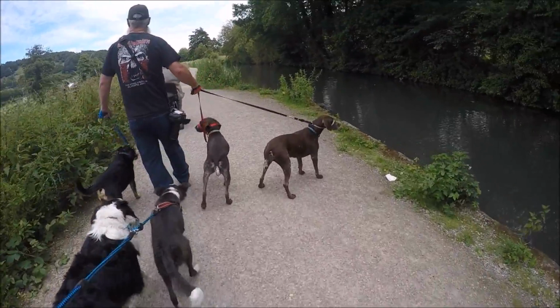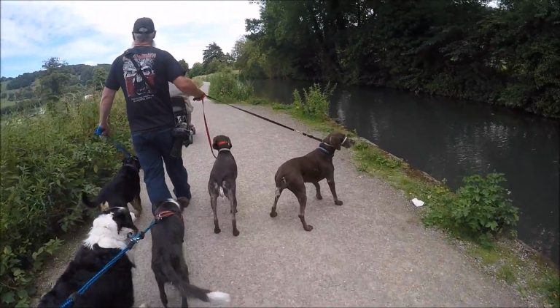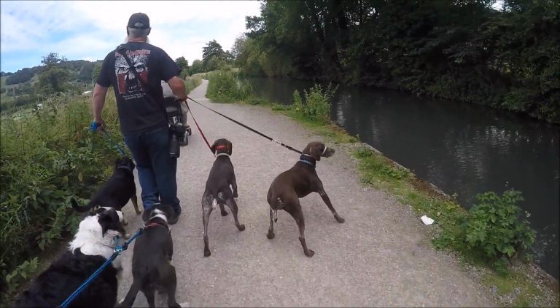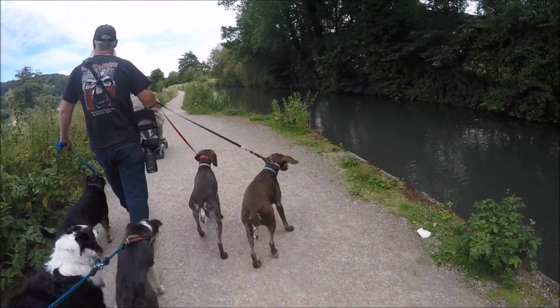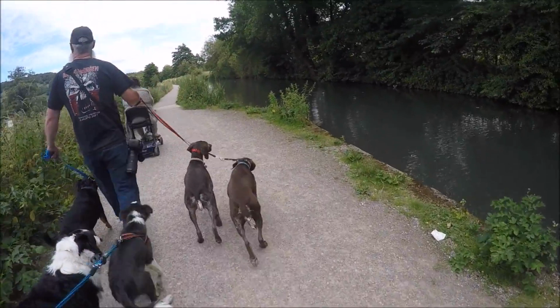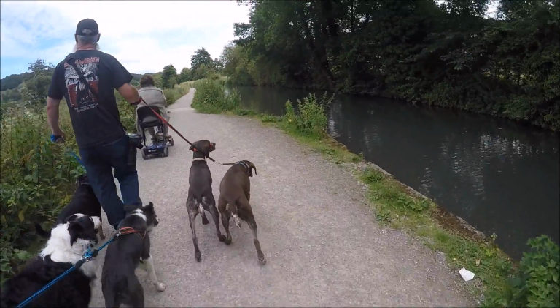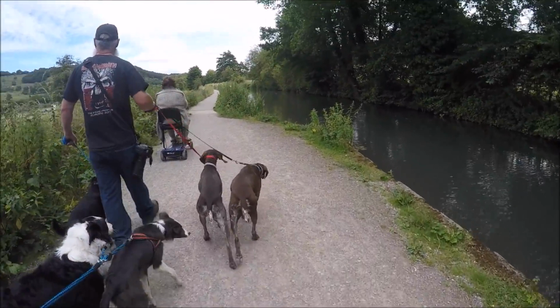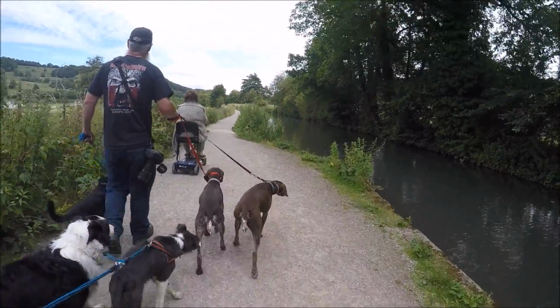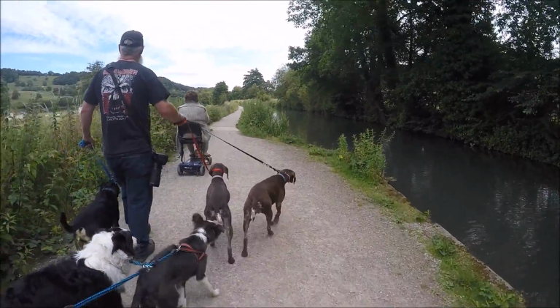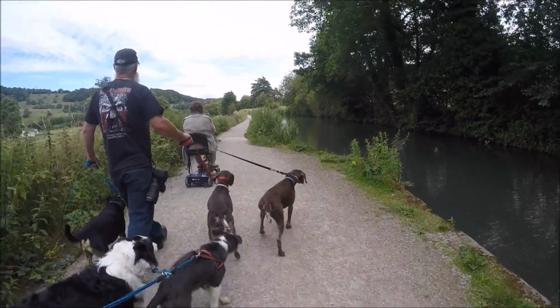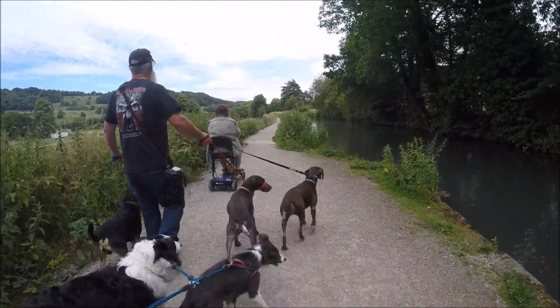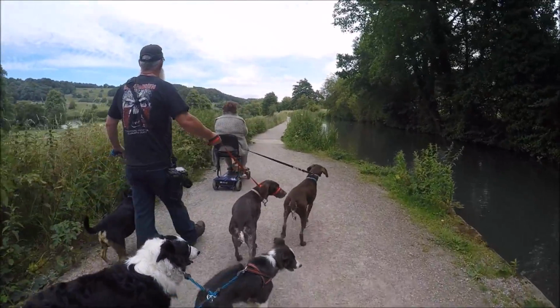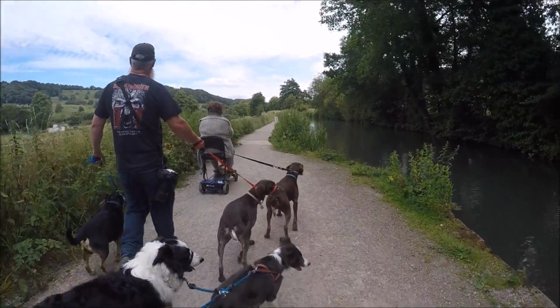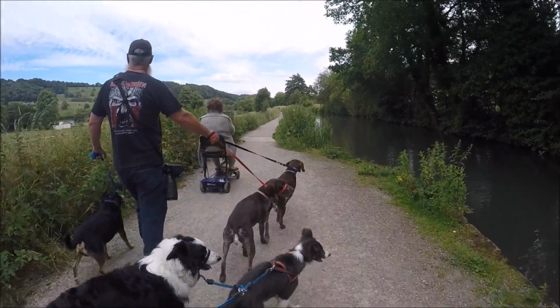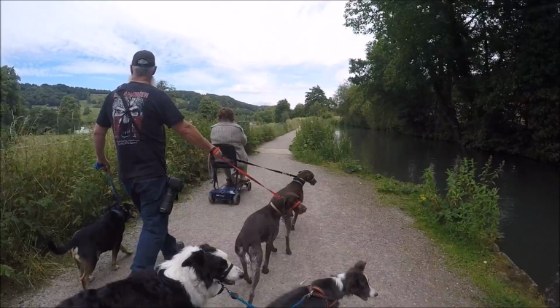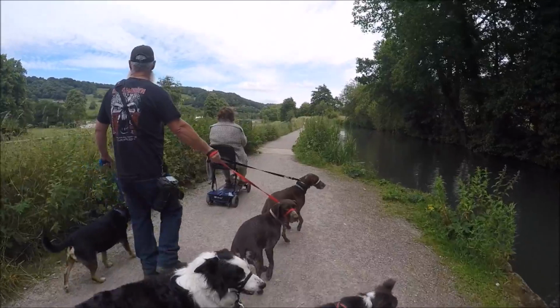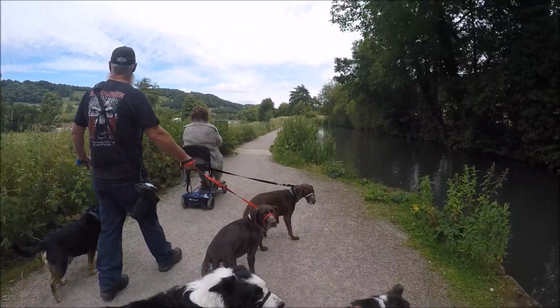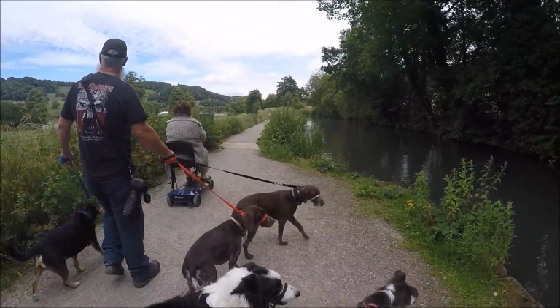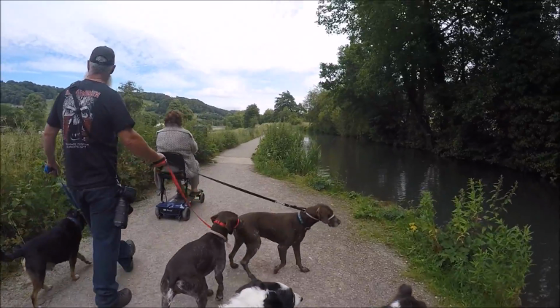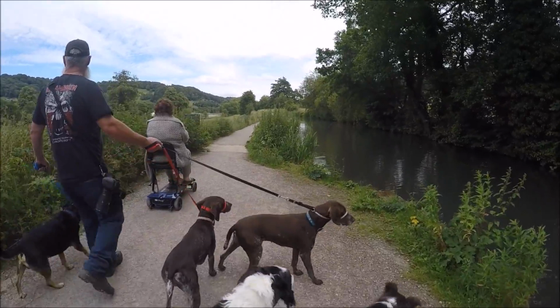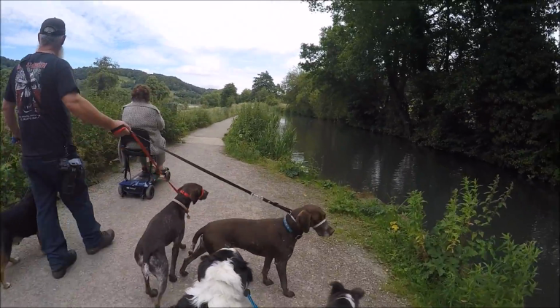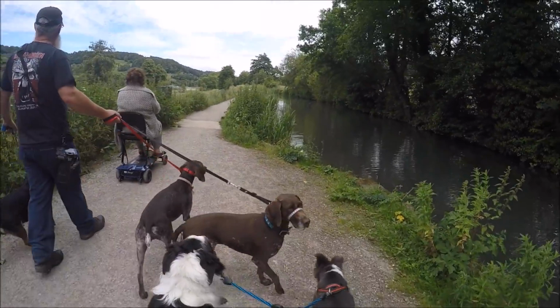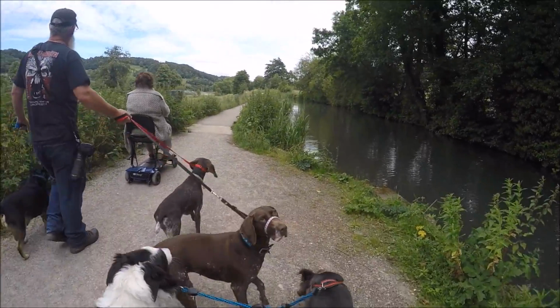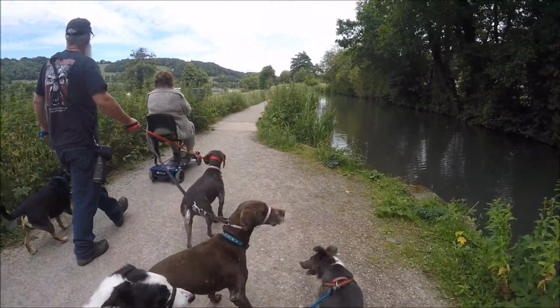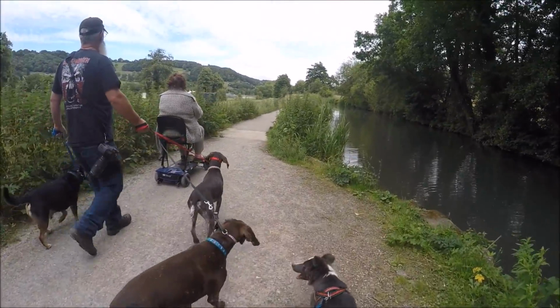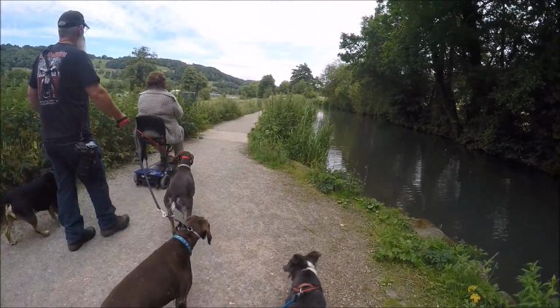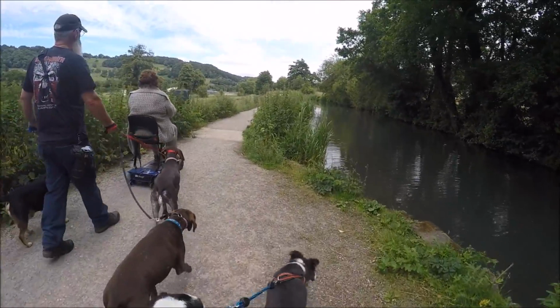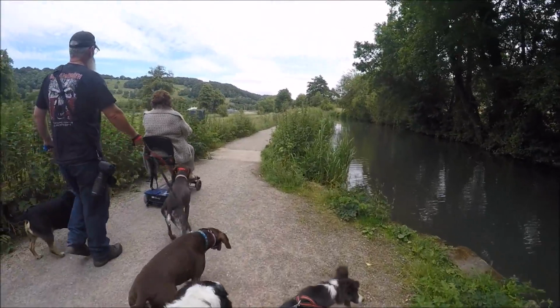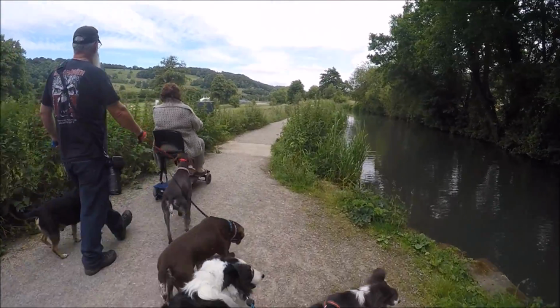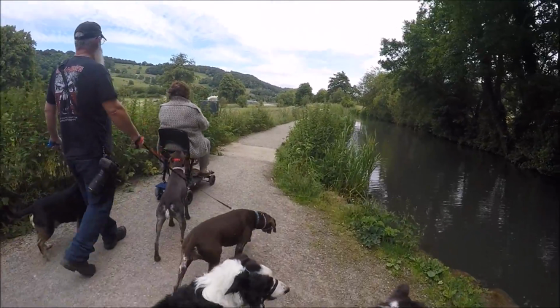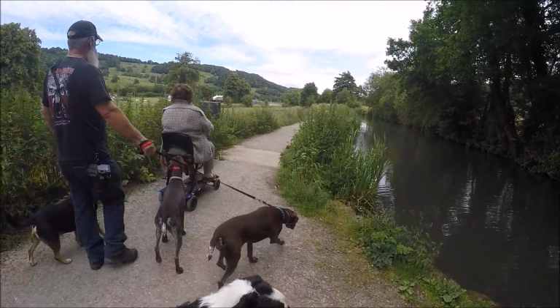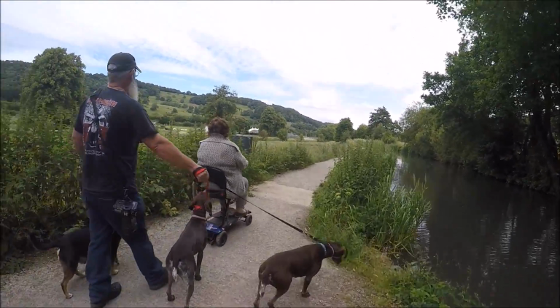We're only going as far as High Peak Junction because this bit's suitable for me mum and dad on the mobility scooters.